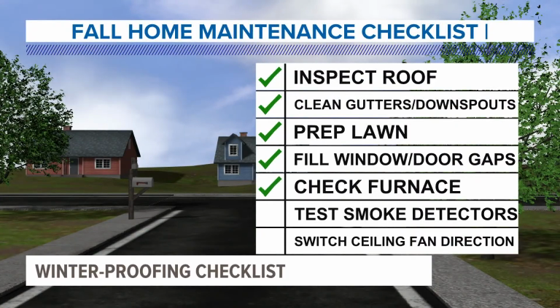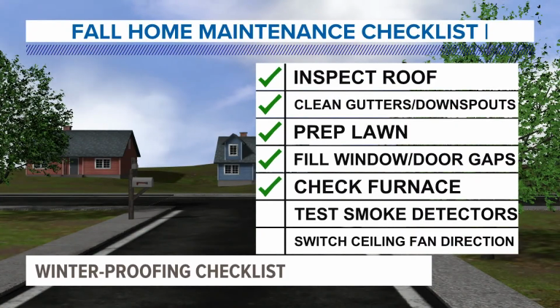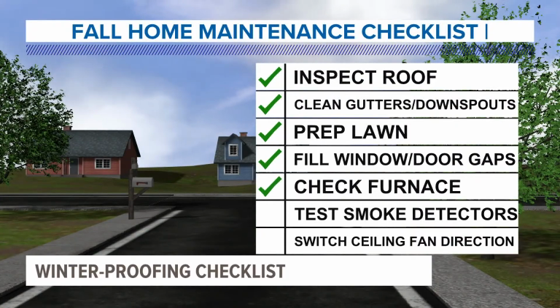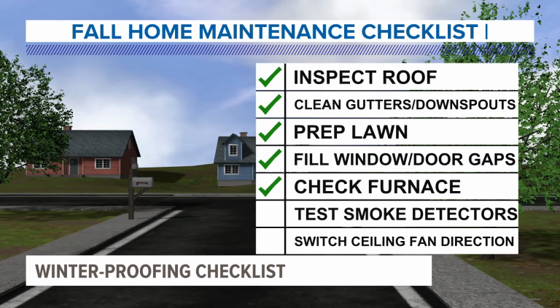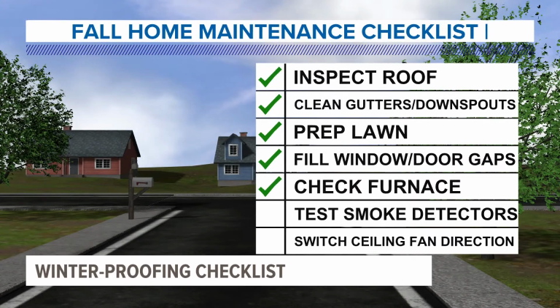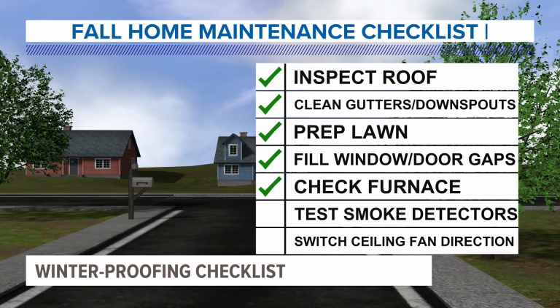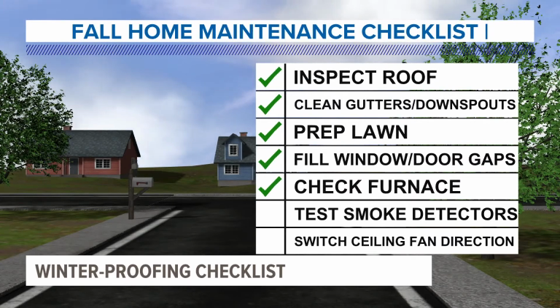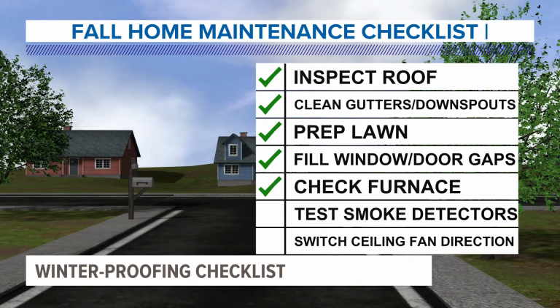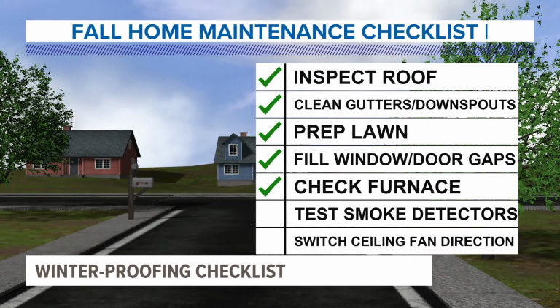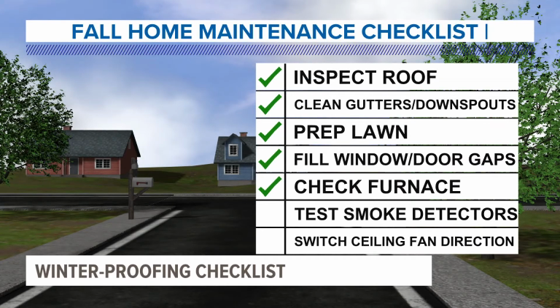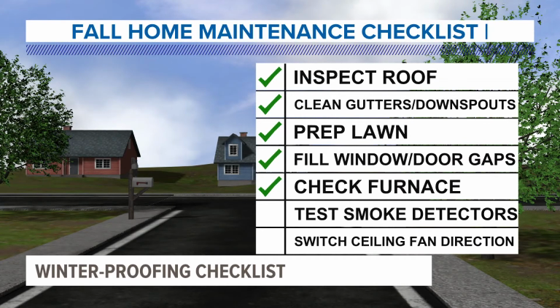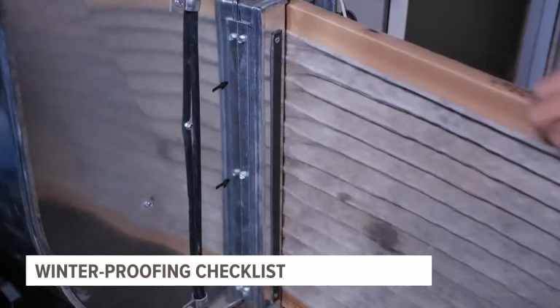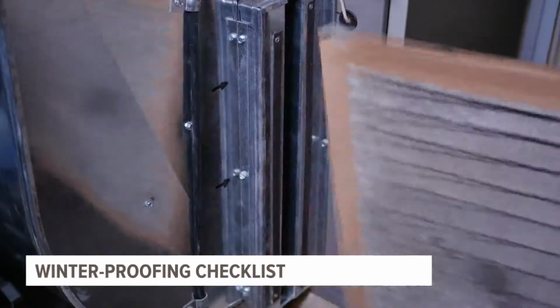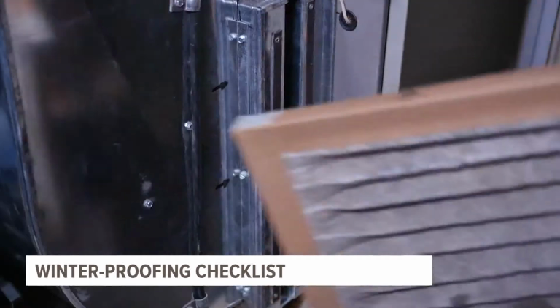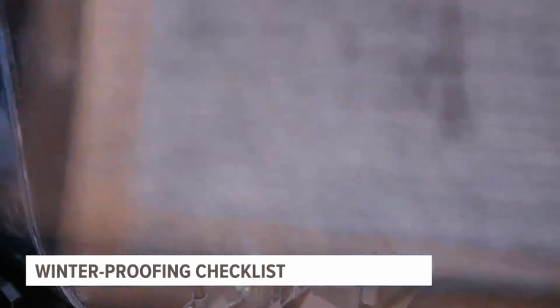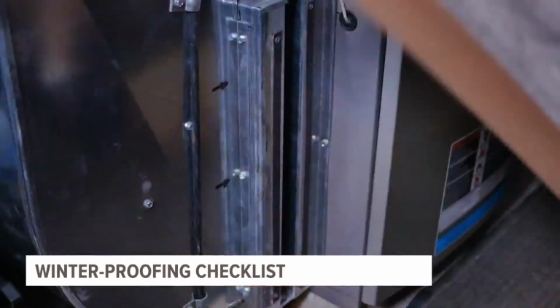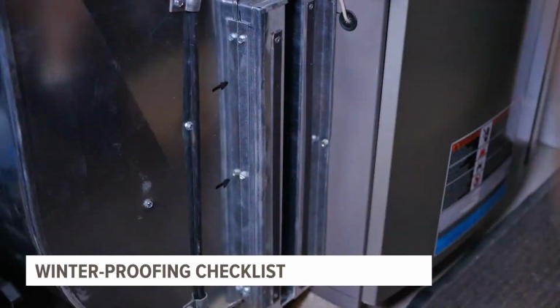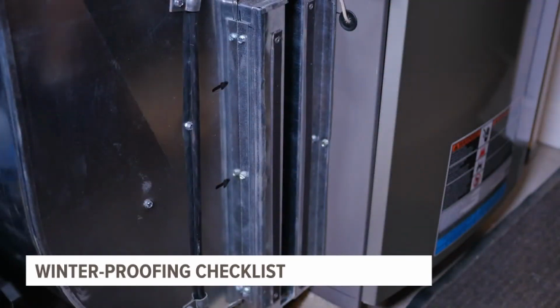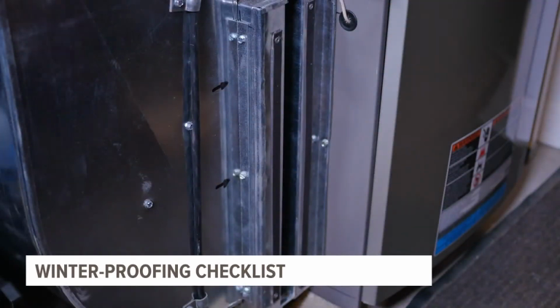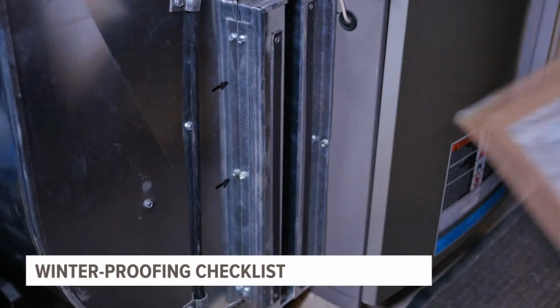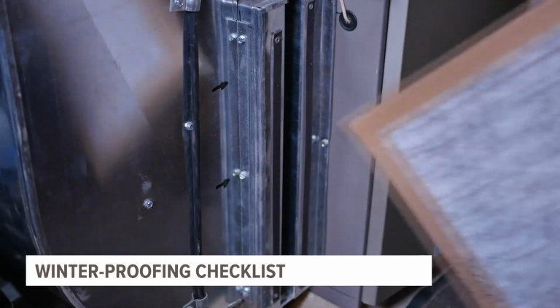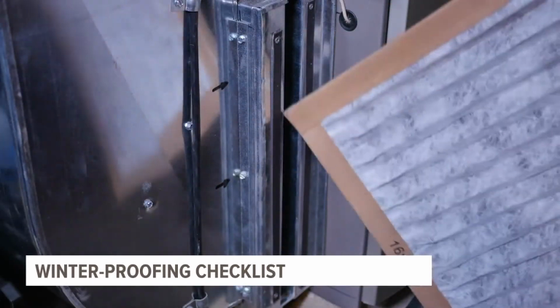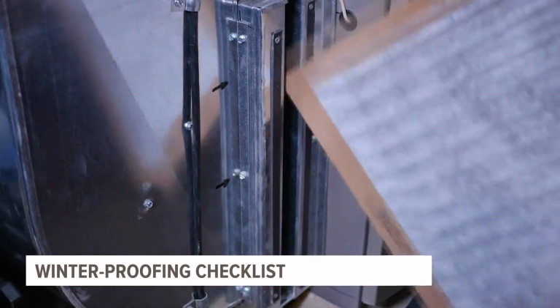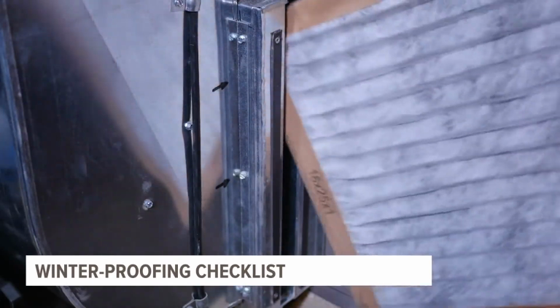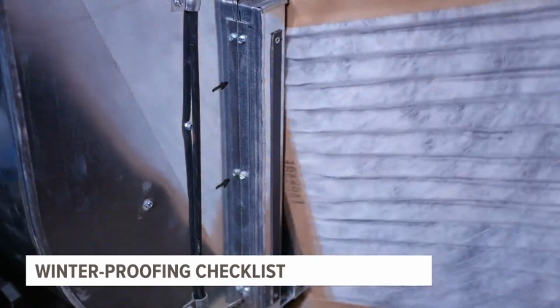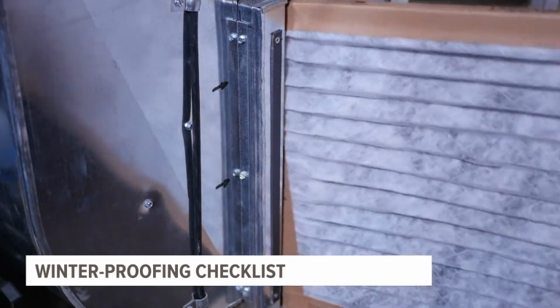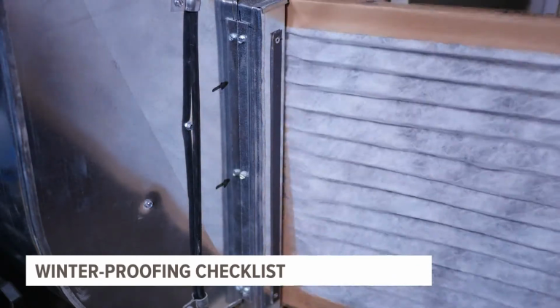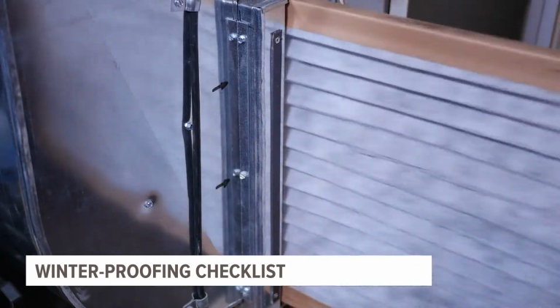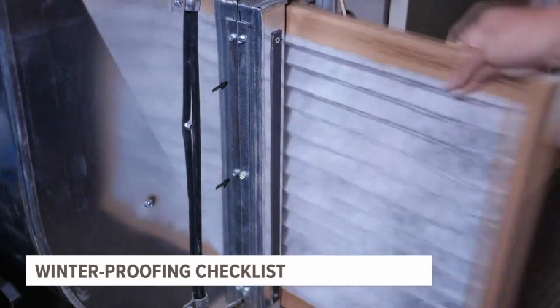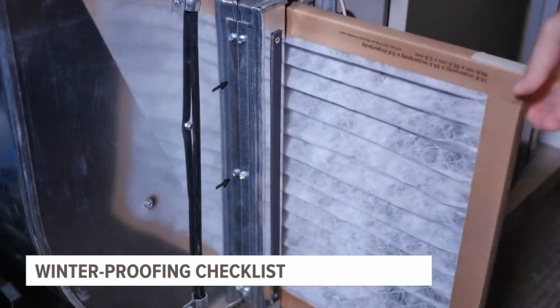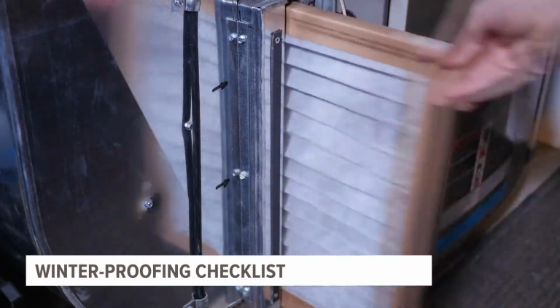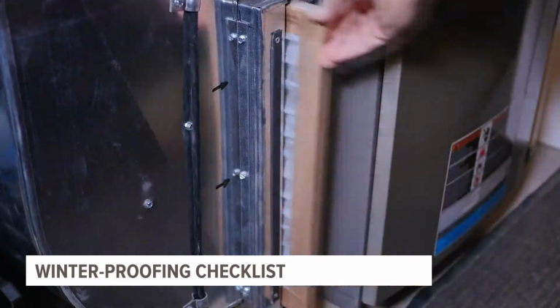And speaking of the furnace, check the filter. A dirty filter can cause your furnace to run harder and allow dust and other allergens to accumulate in your home.